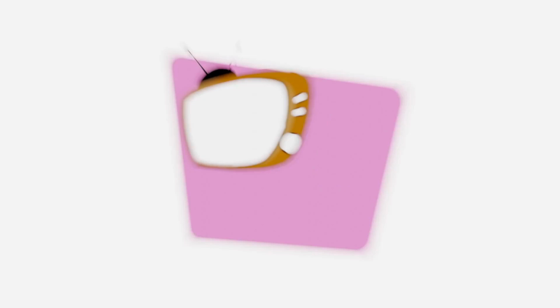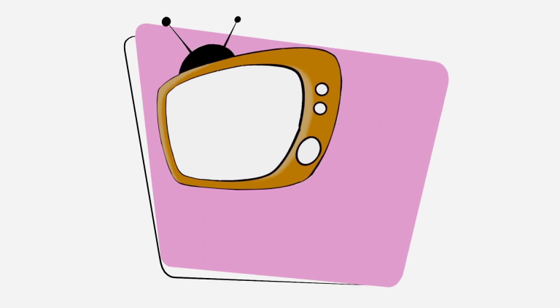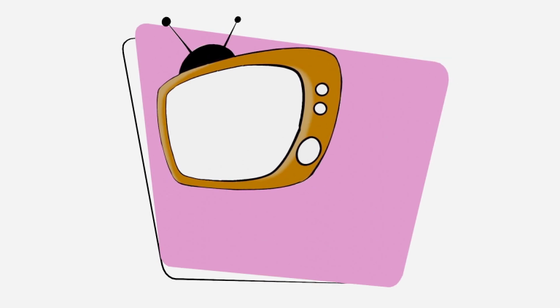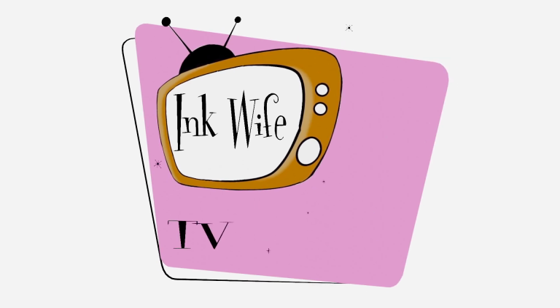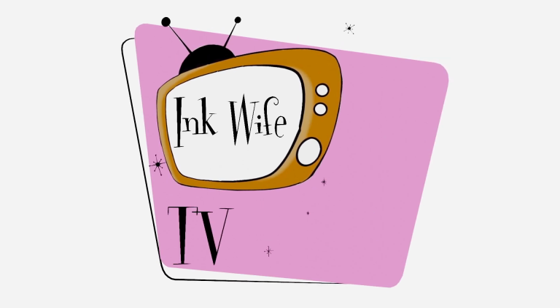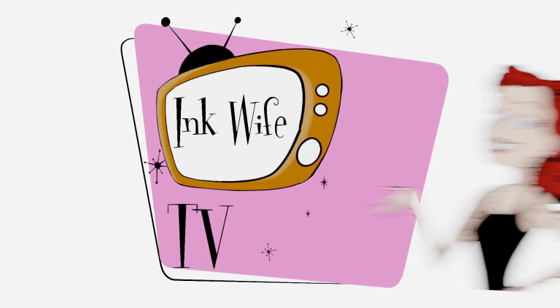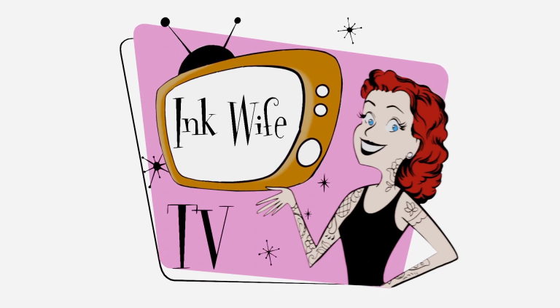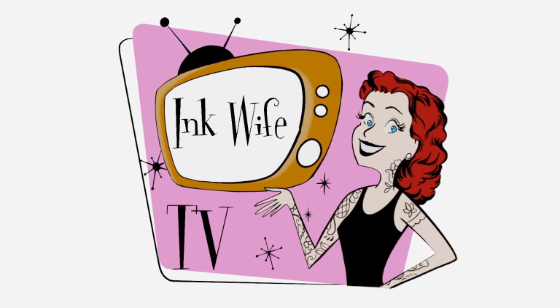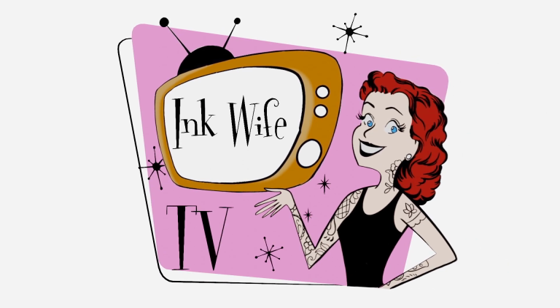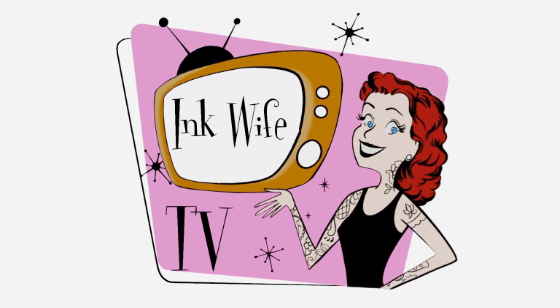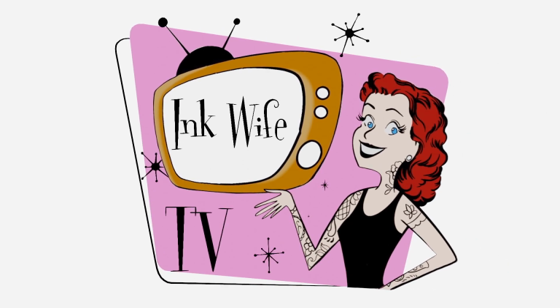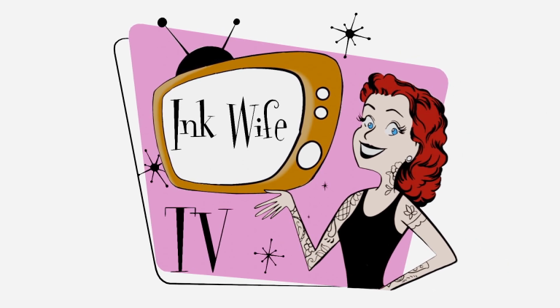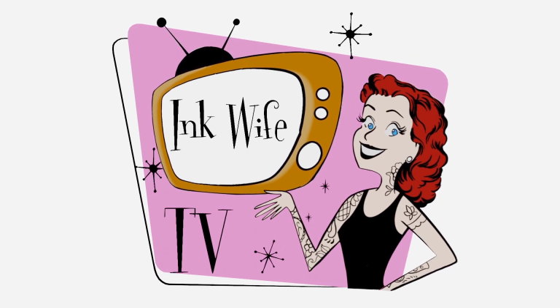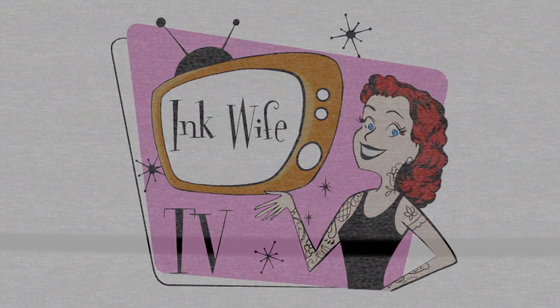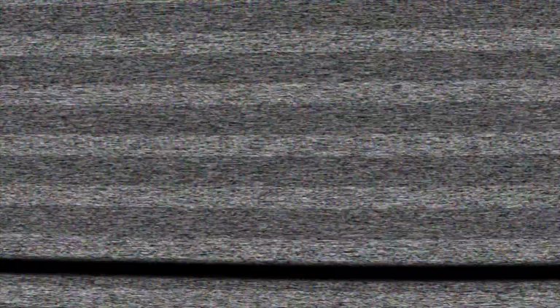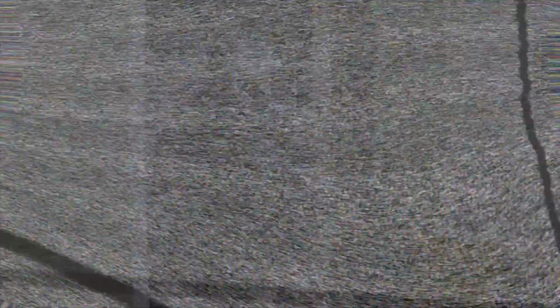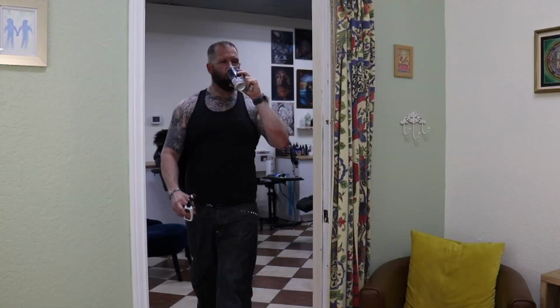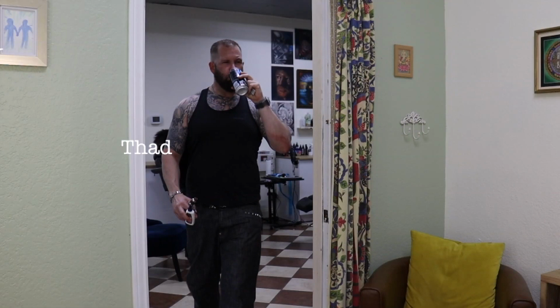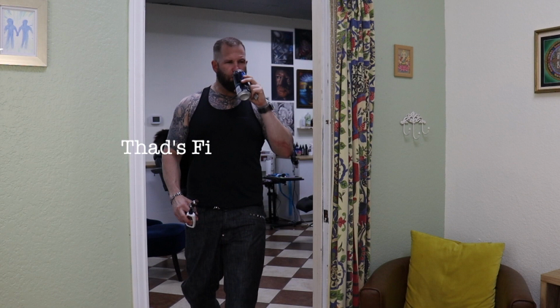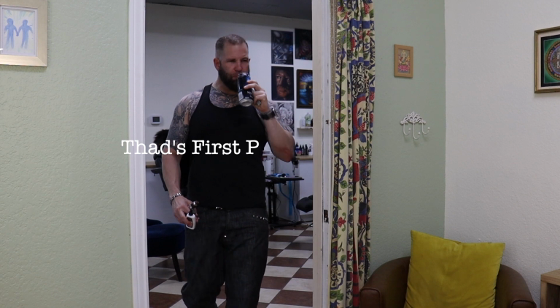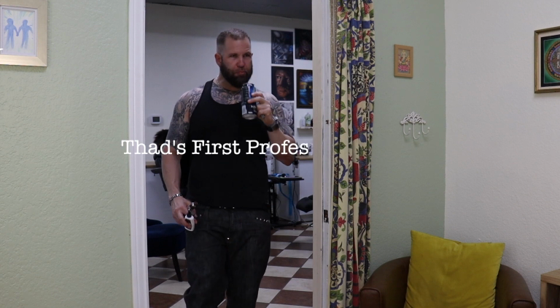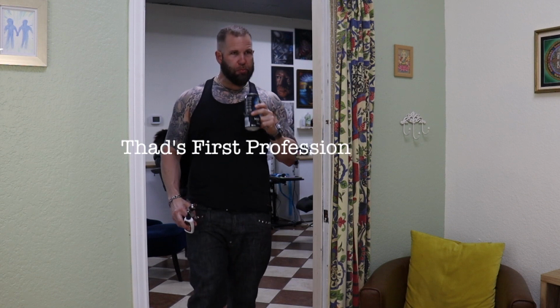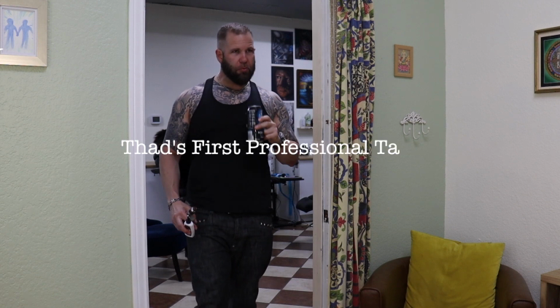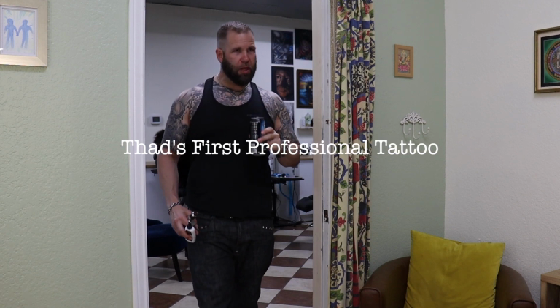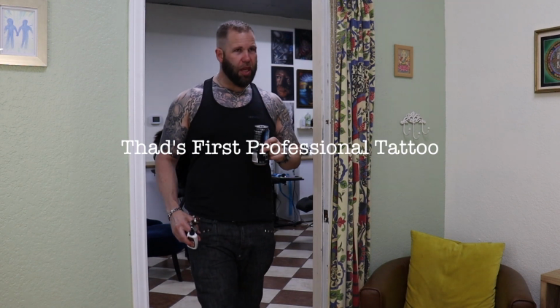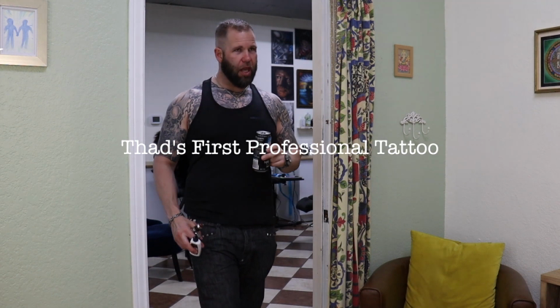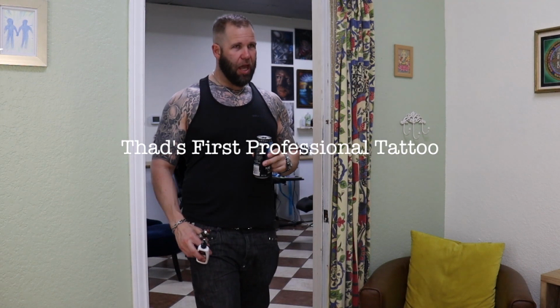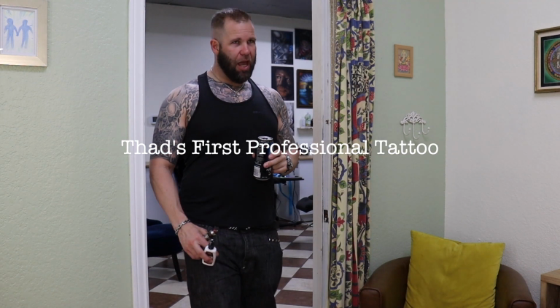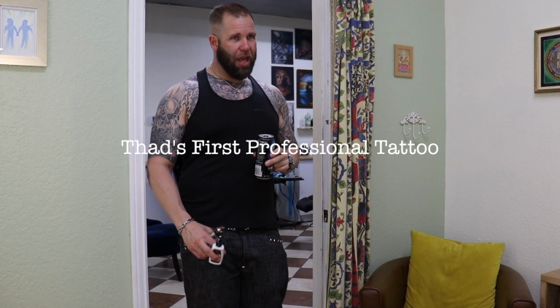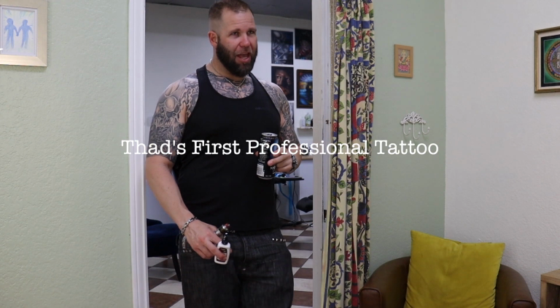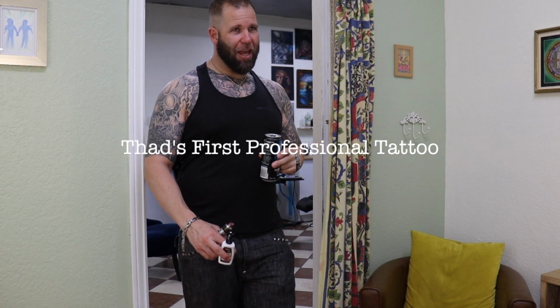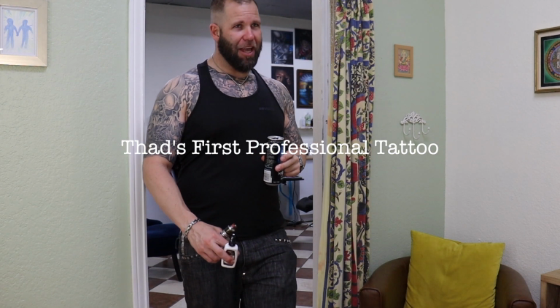This is Carola DeVille and you're watching Ape Wife TV. Today we're going to do something a little bit different and work on one of my co-workers.